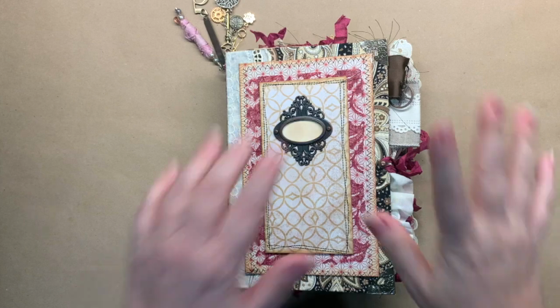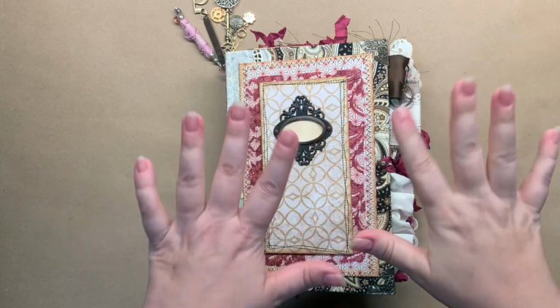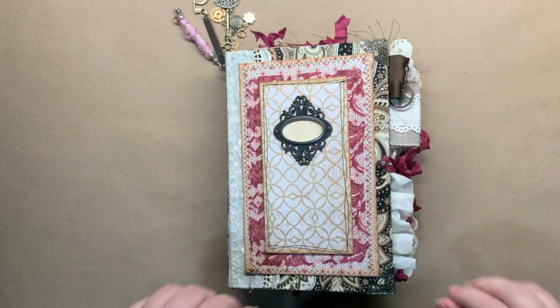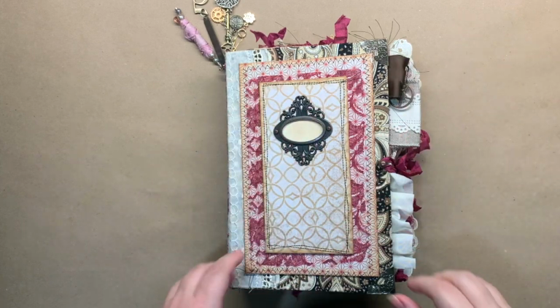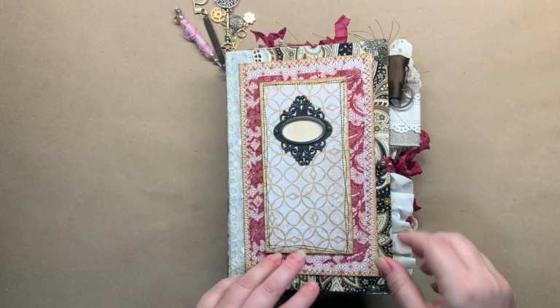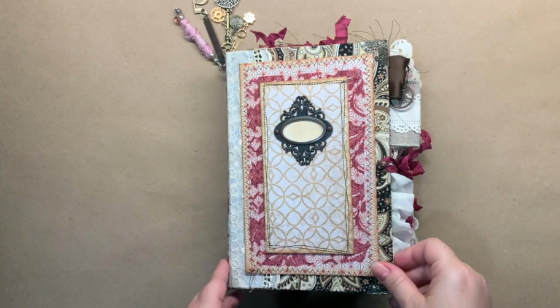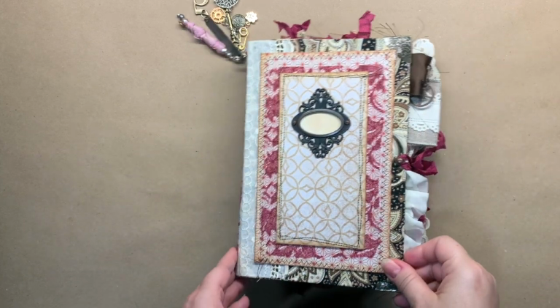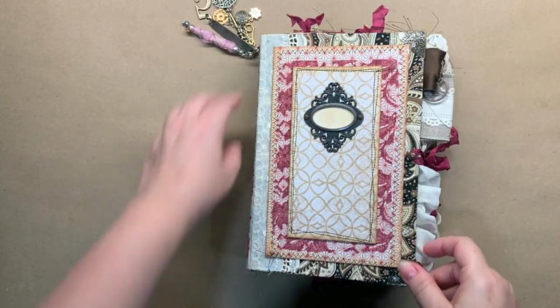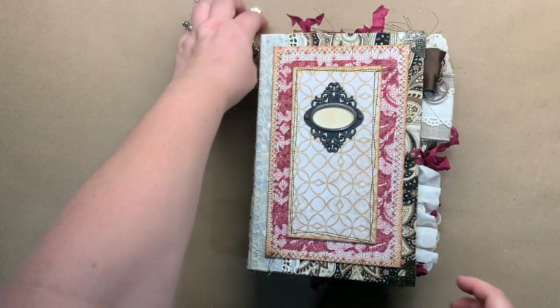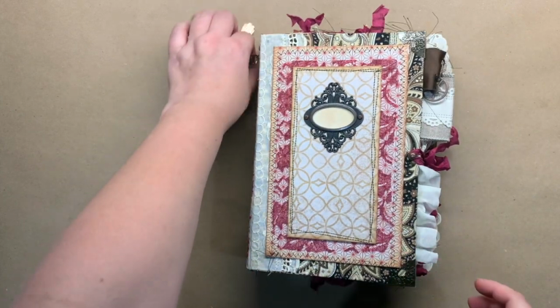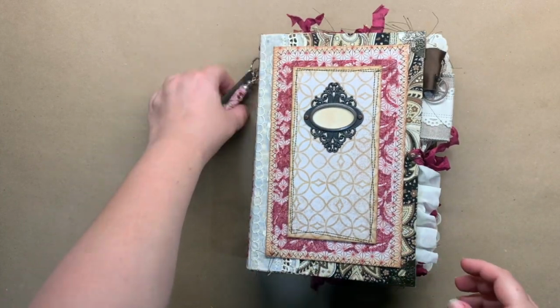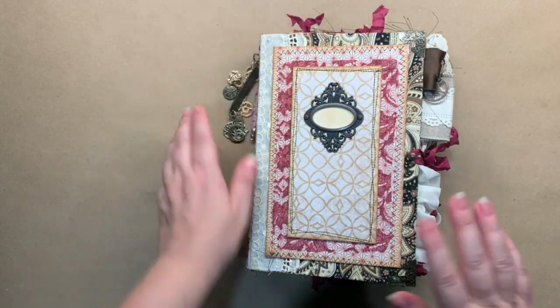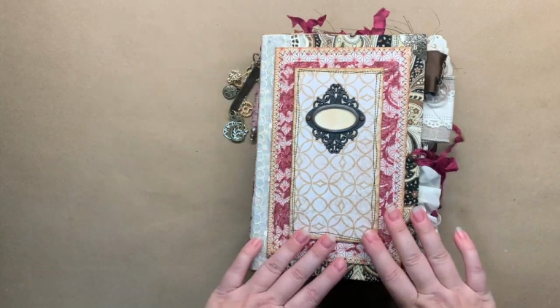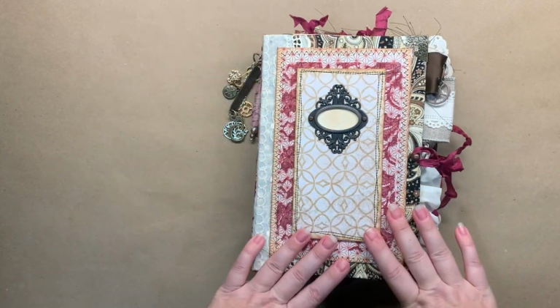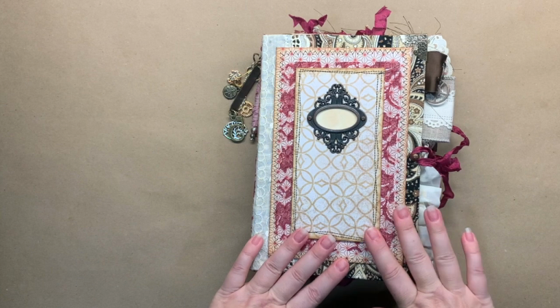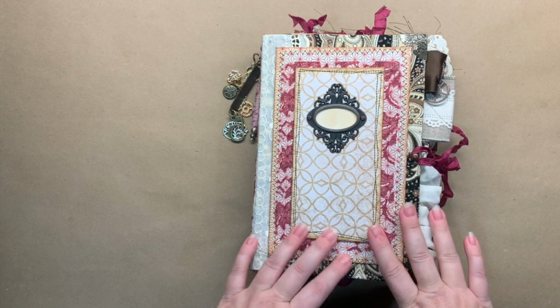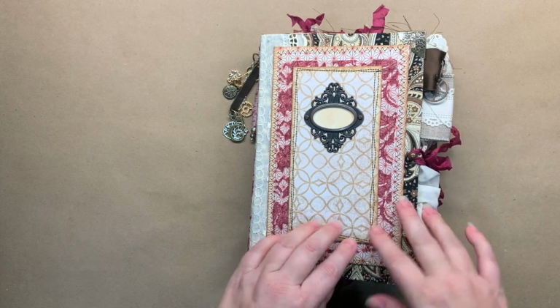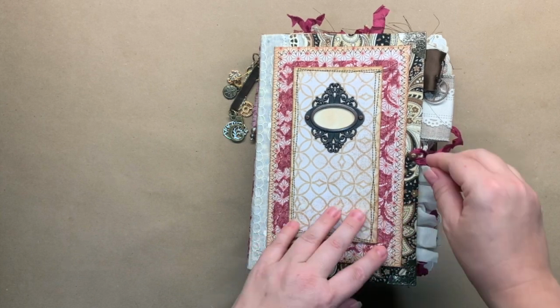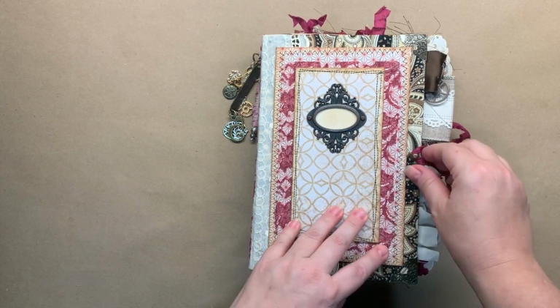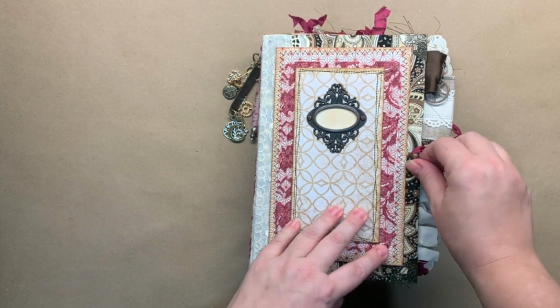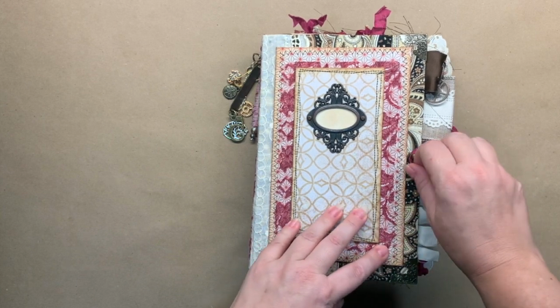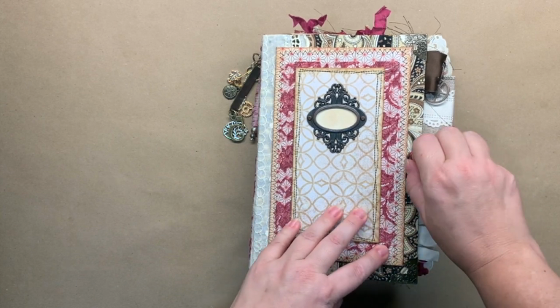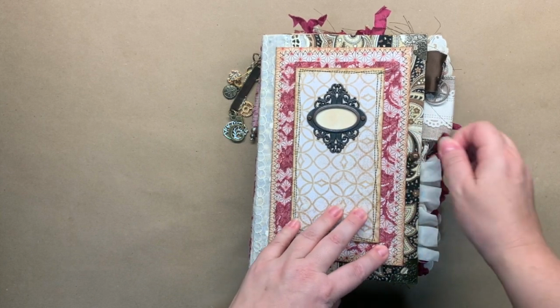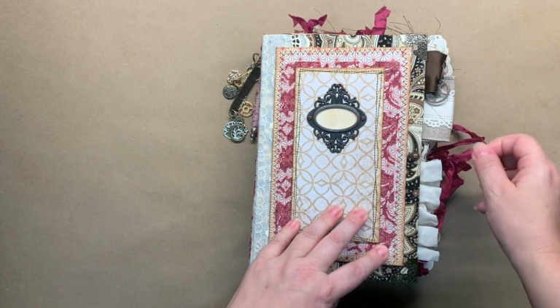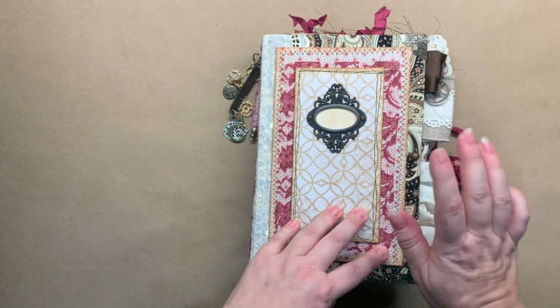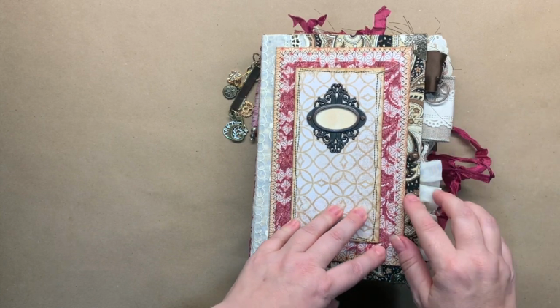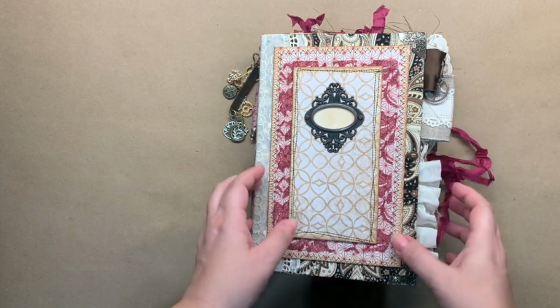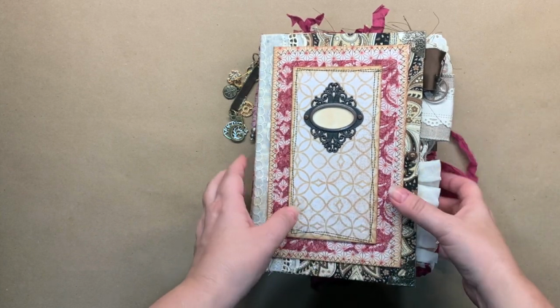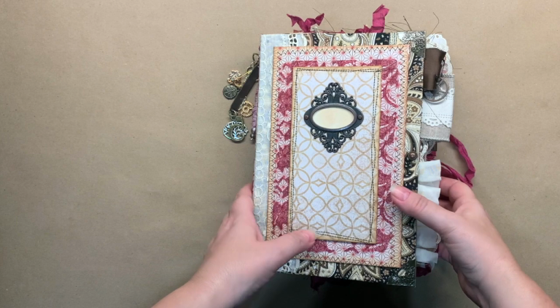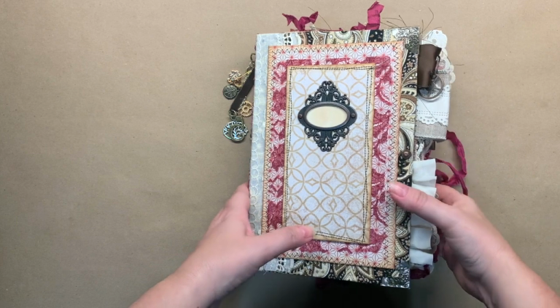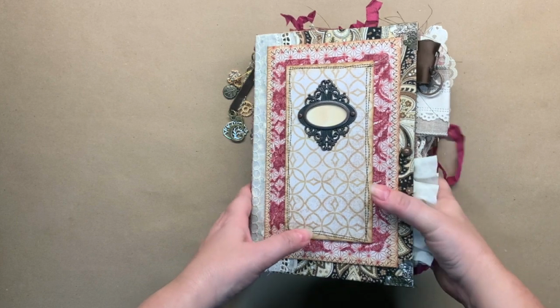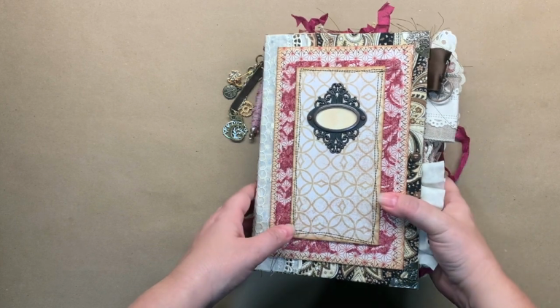Hello everyone, welcome back to my channel. I'm going to do a flip through of this journal today. It is currently in my Etsy shop — it's been there for a couple days, I just didn't get around to the video until today.